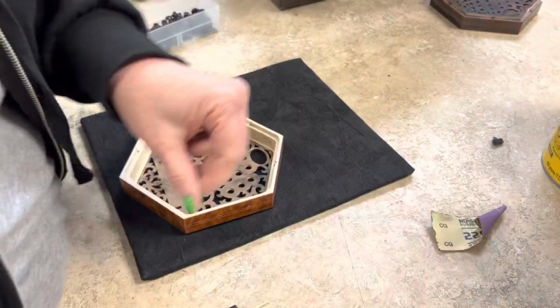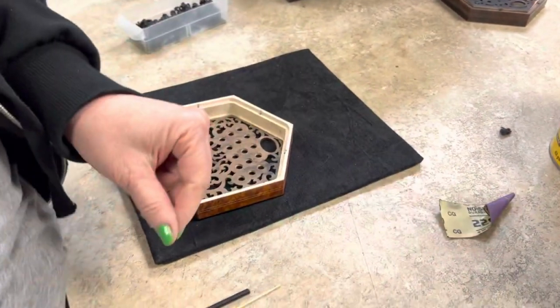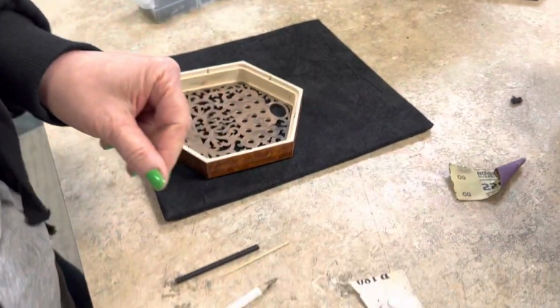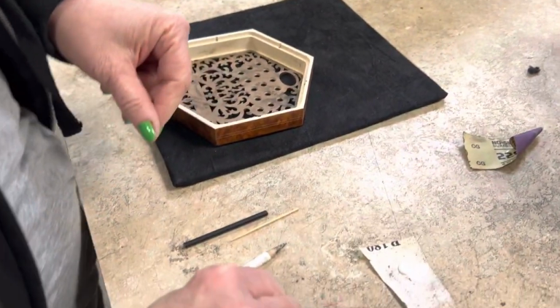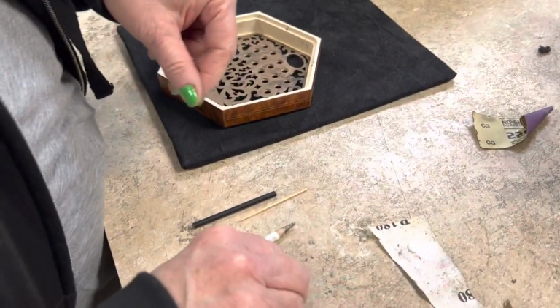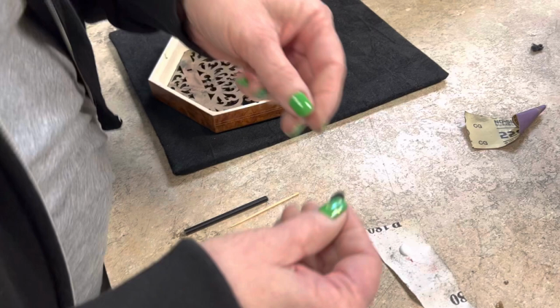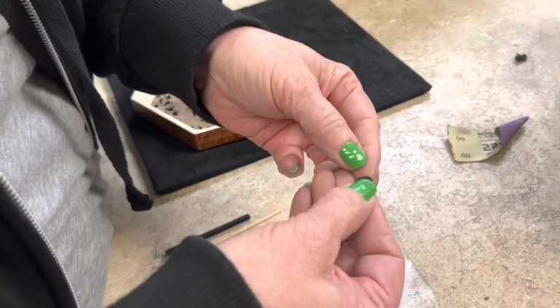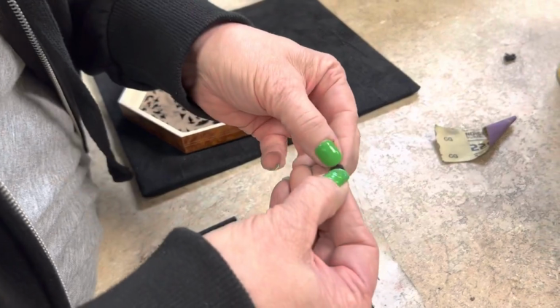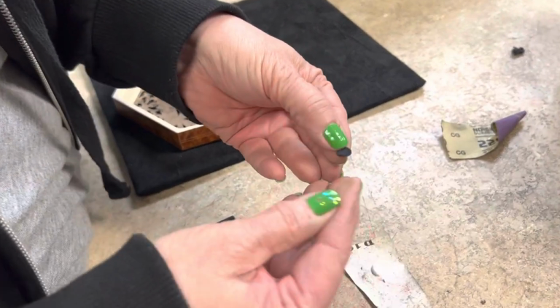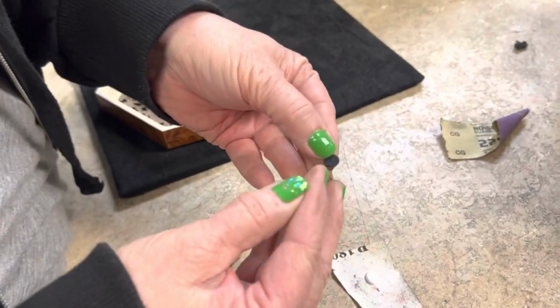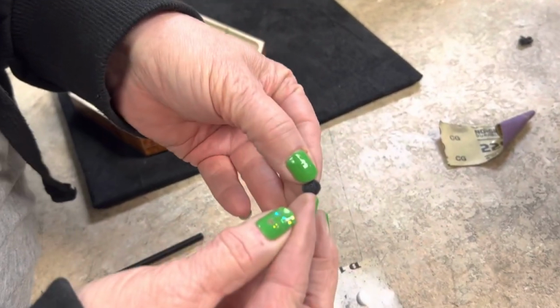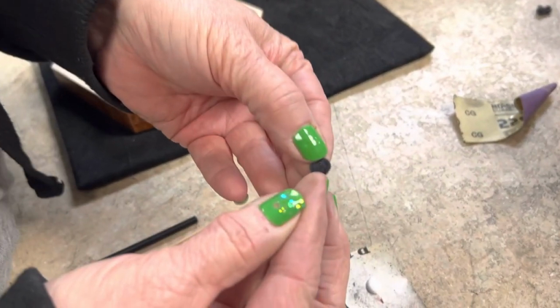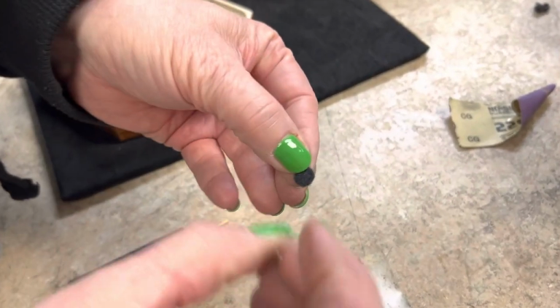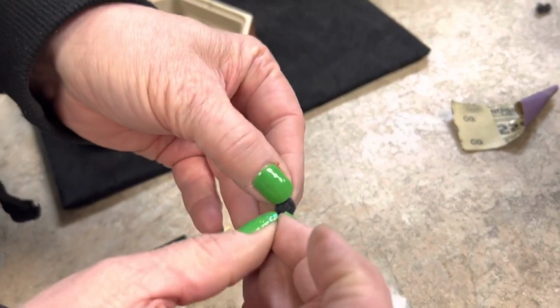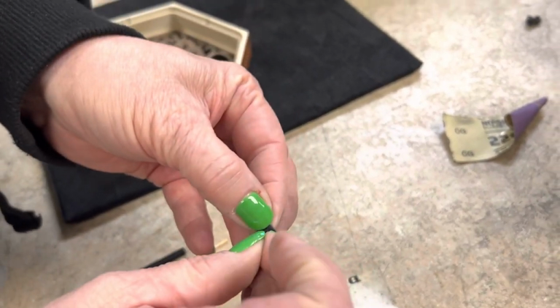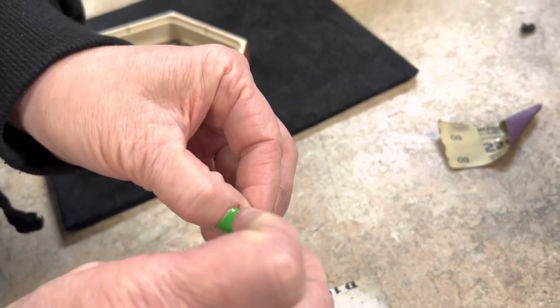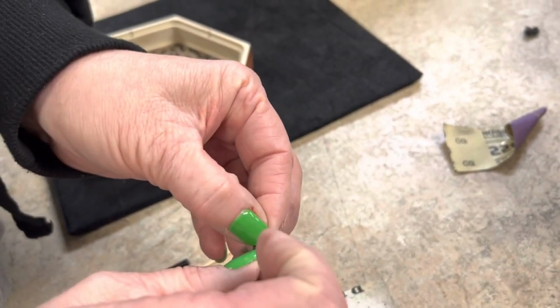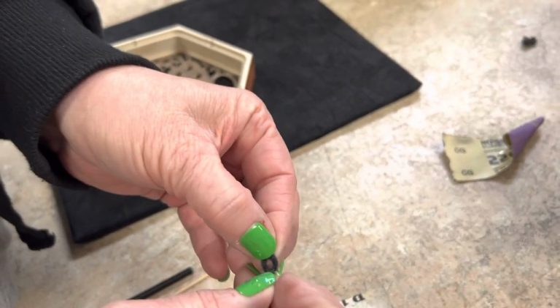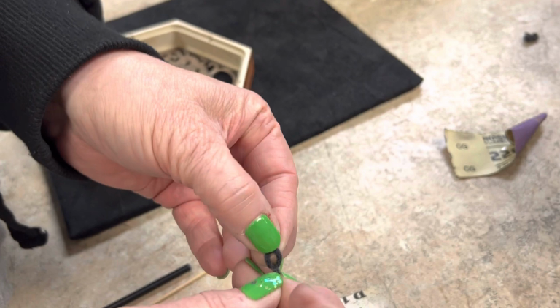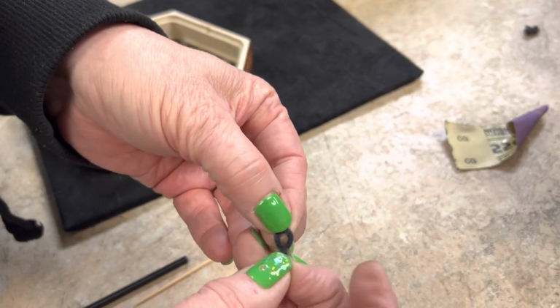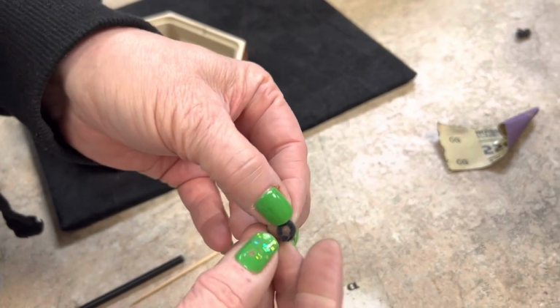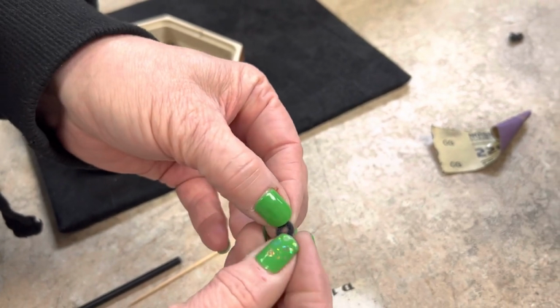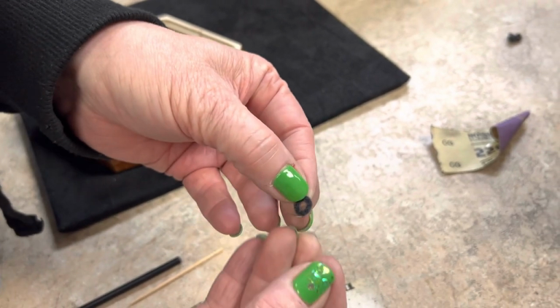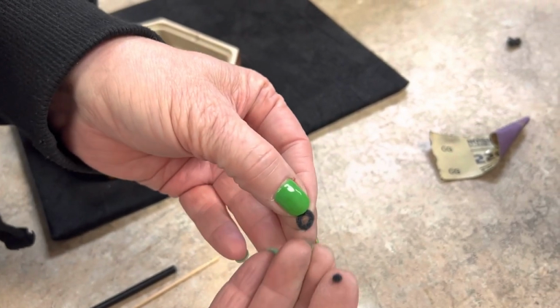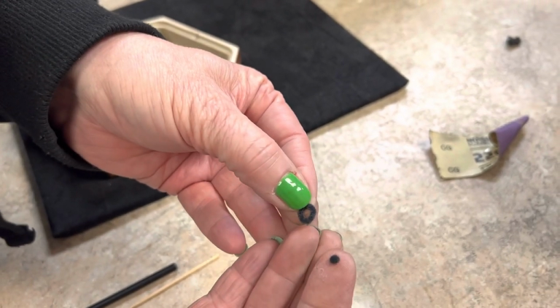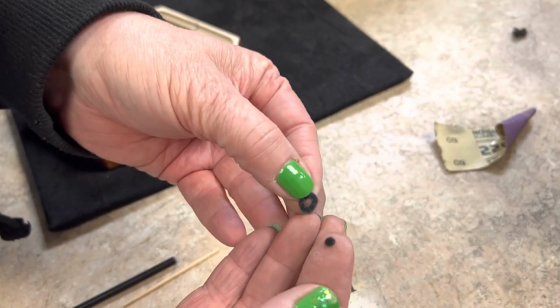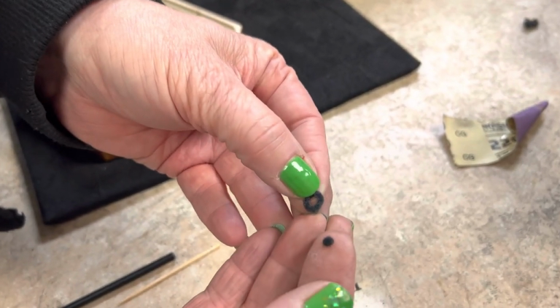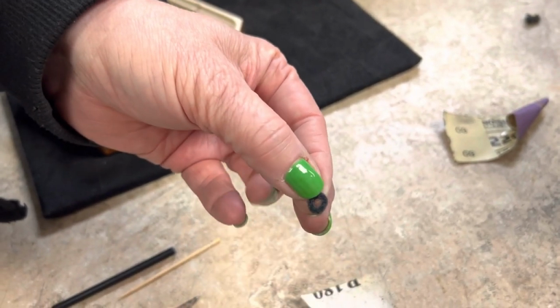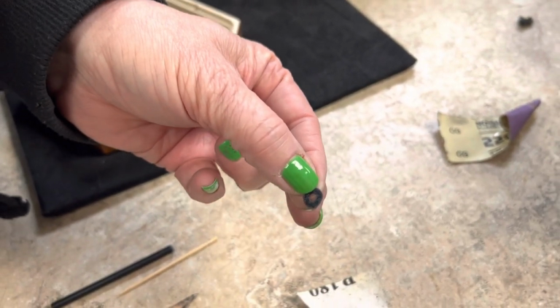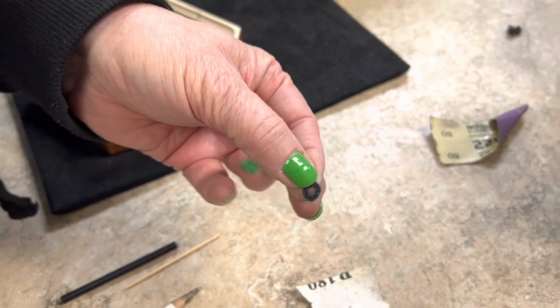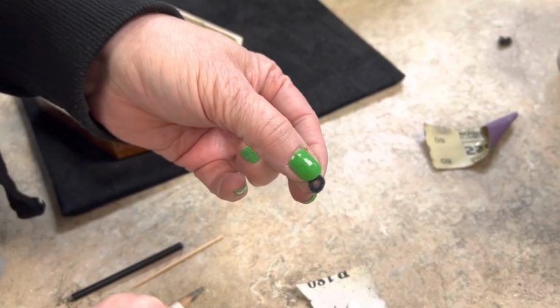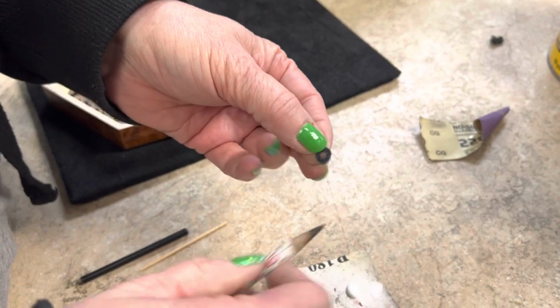Now take the replacement bushing — these little circles. In the middle there may still be a little slug attached if you have one of our replacements, and that just needs to come out from the middle.